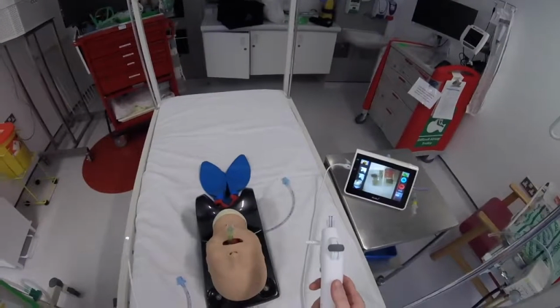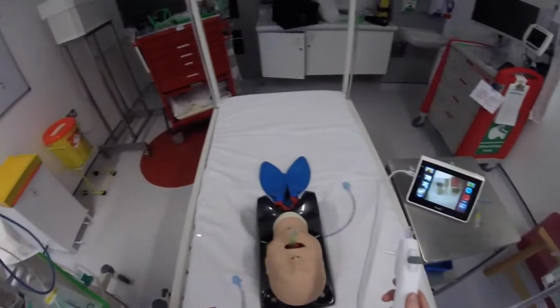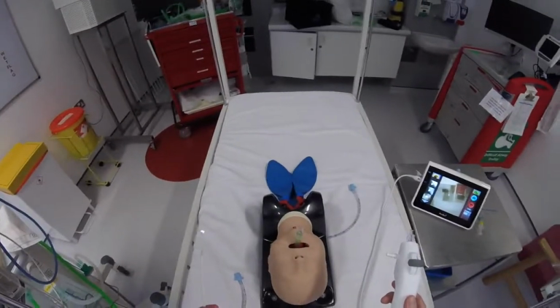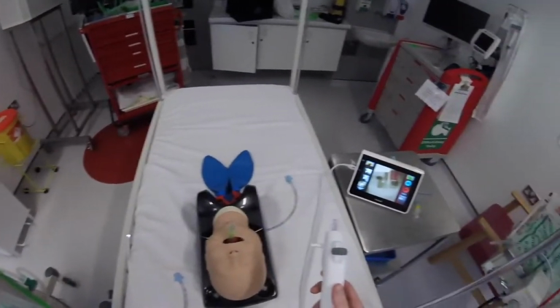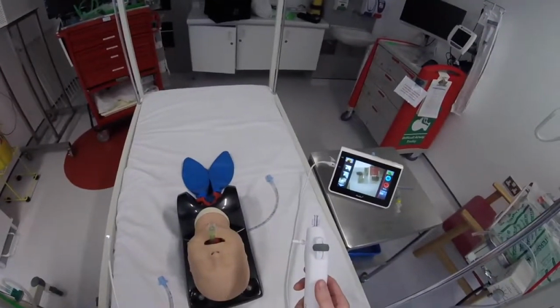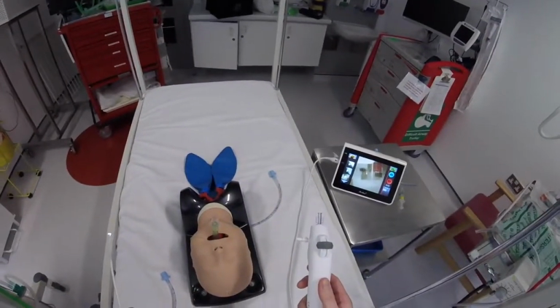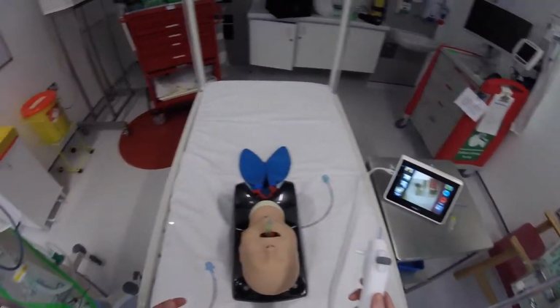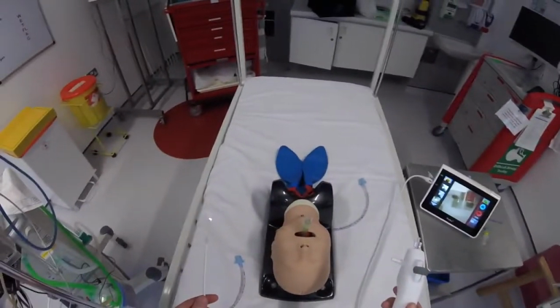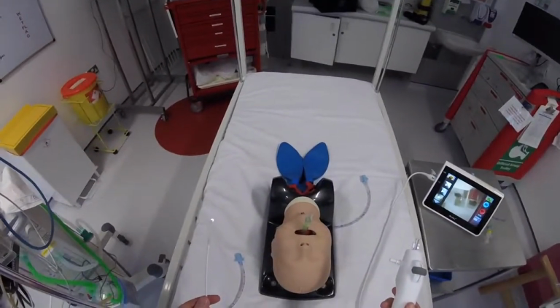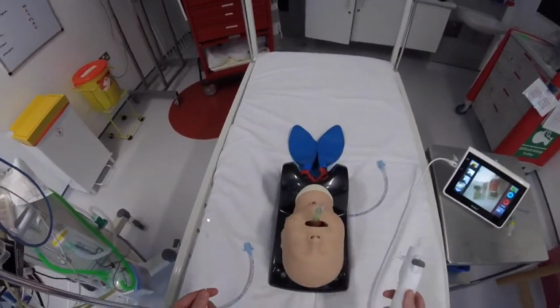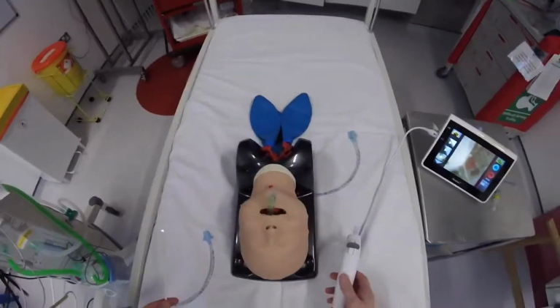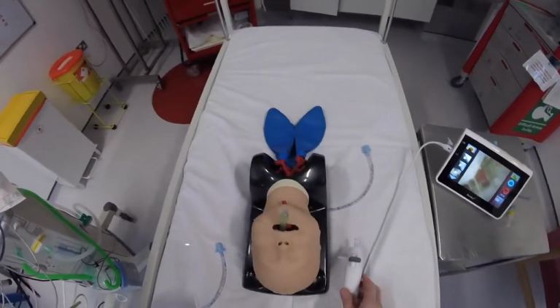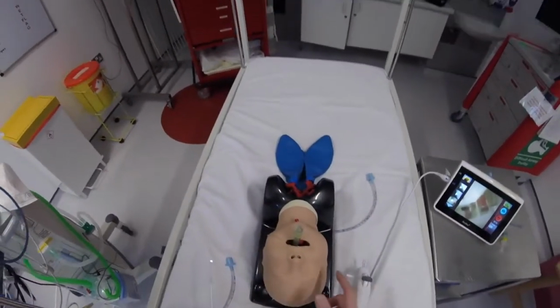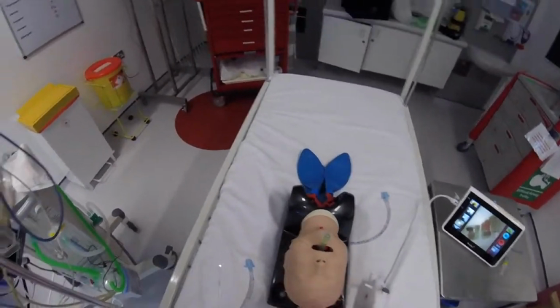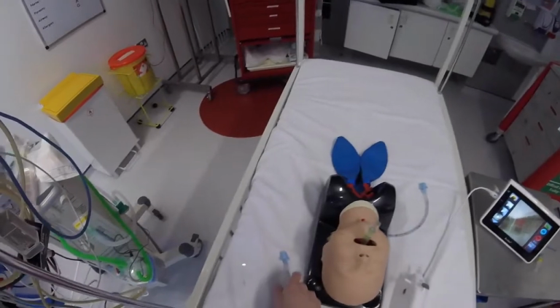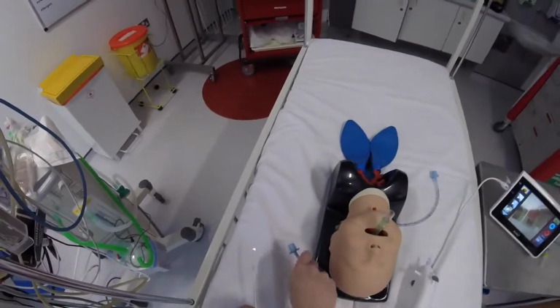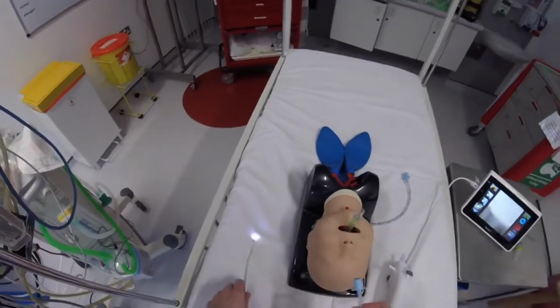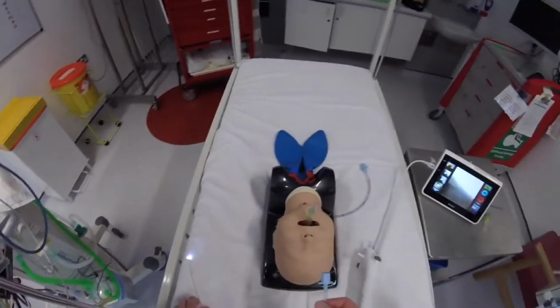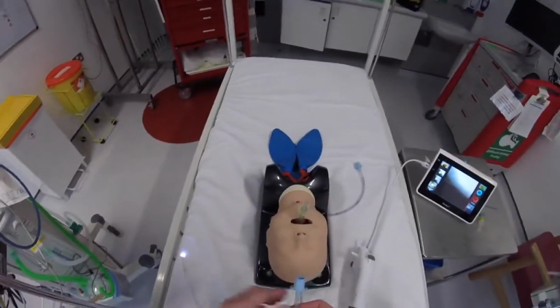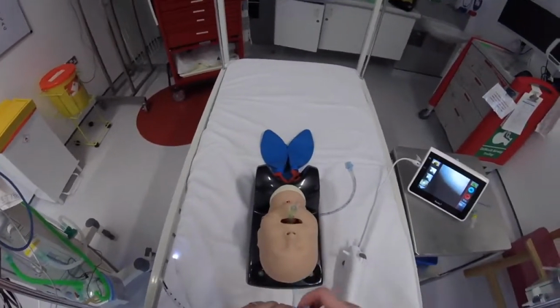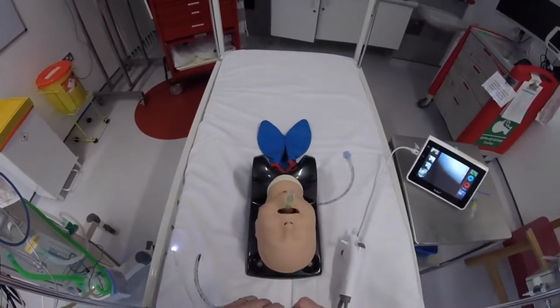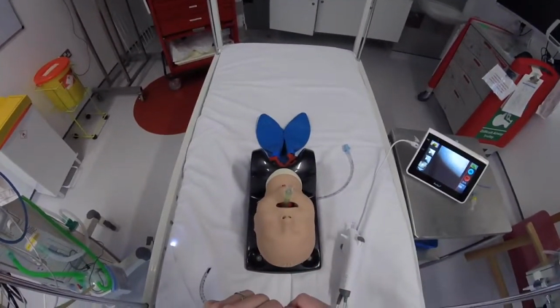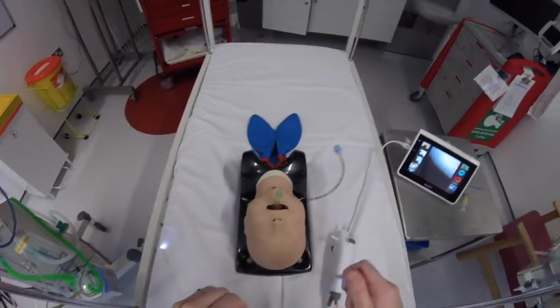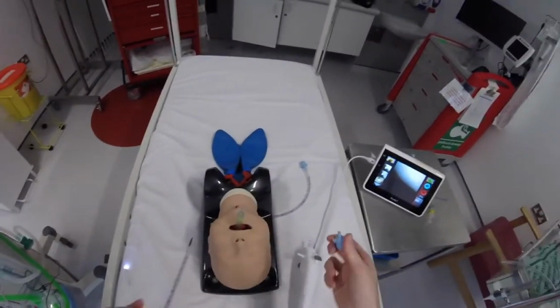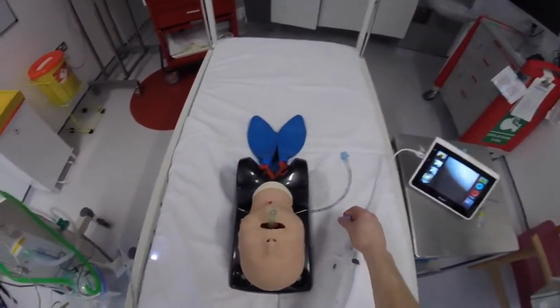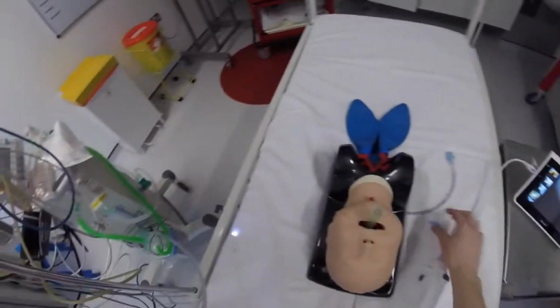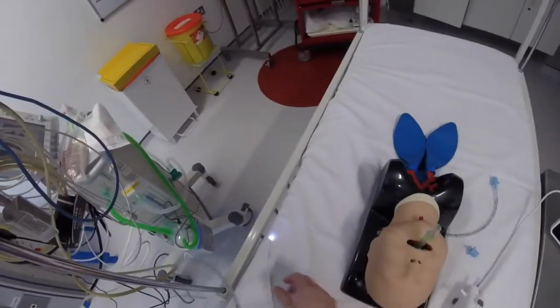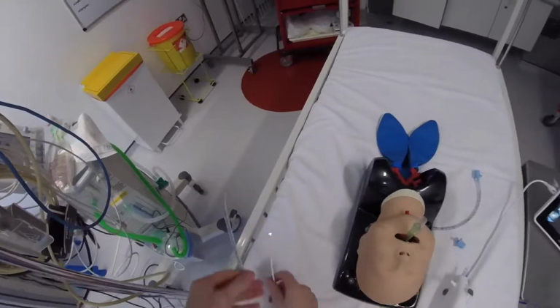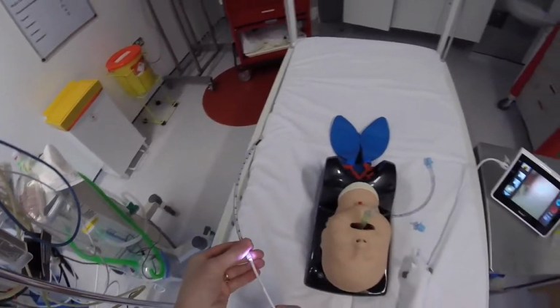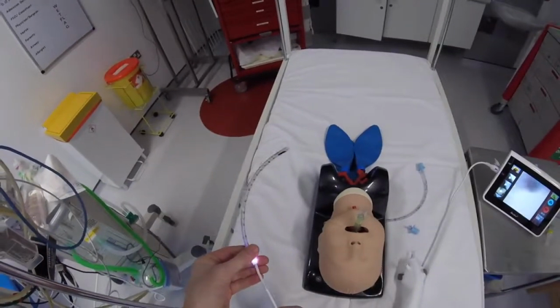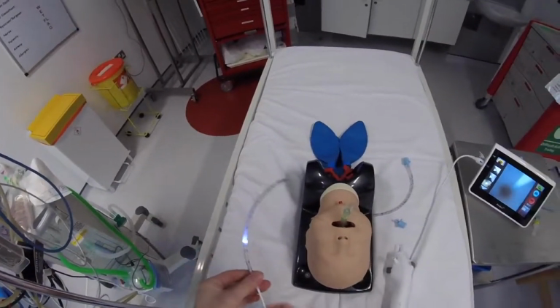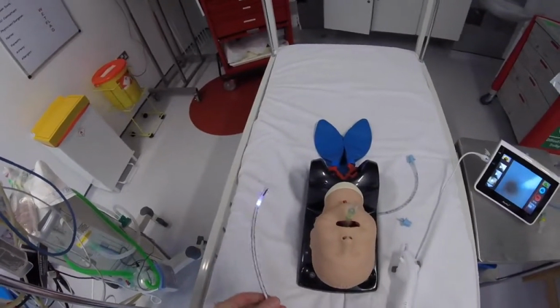The next thing I want to look at is intubation by an LMA. I've got a child model here with an LMA in situ and I've got a four and a half endotracheal tube. I'm just going to take the top of the tube and feed it over the A-scope.